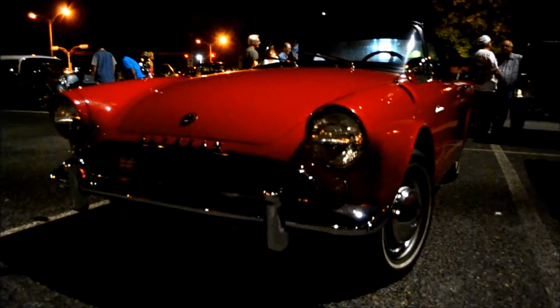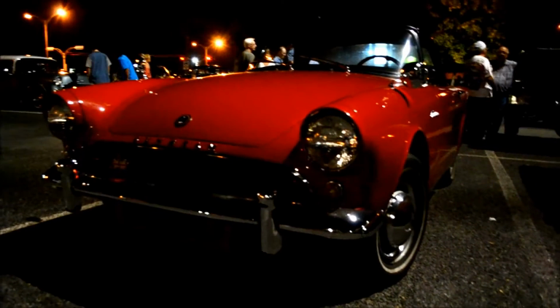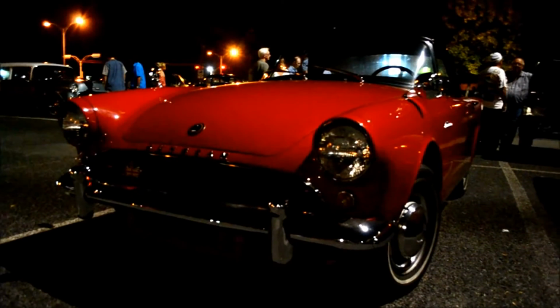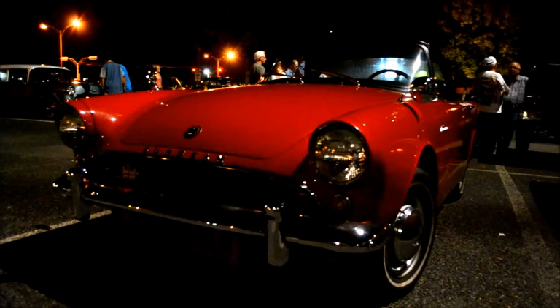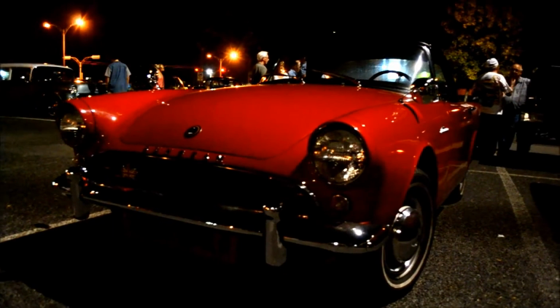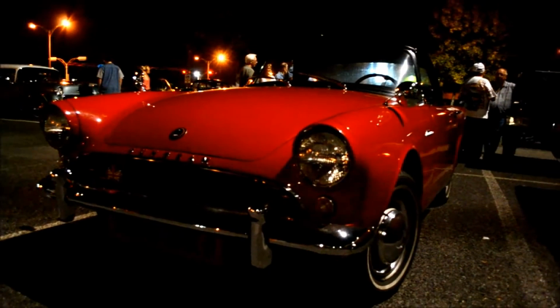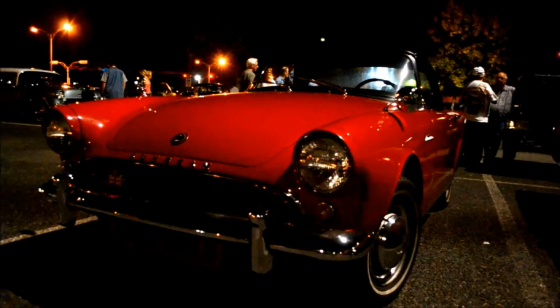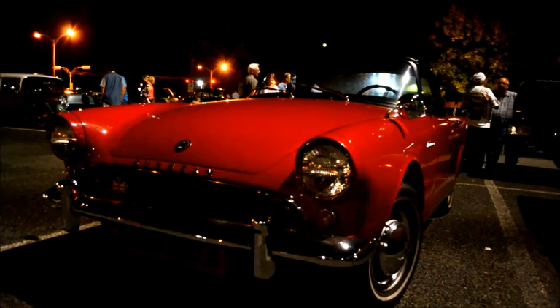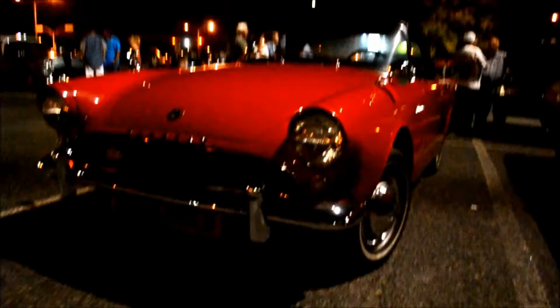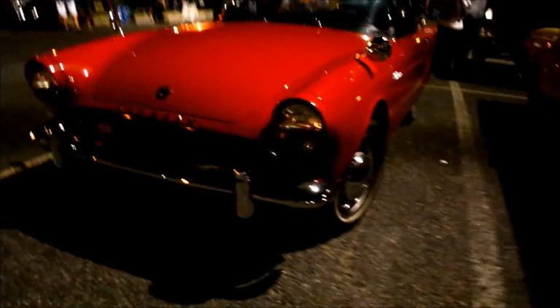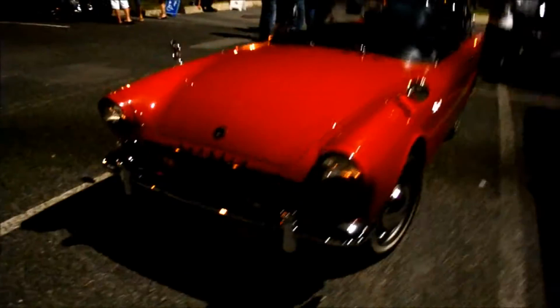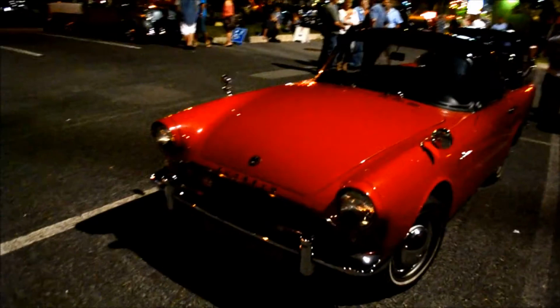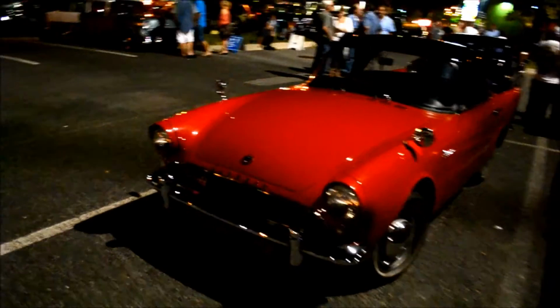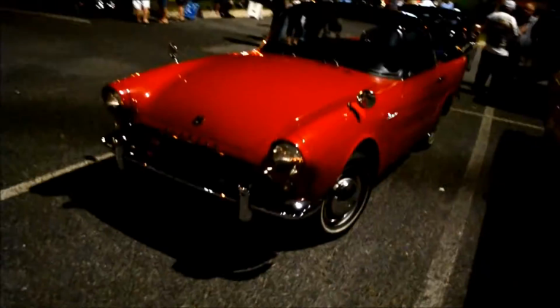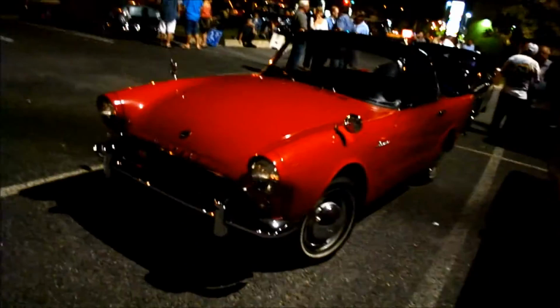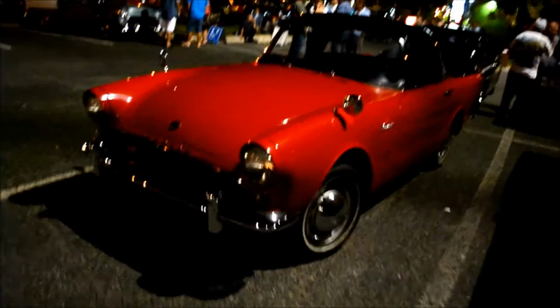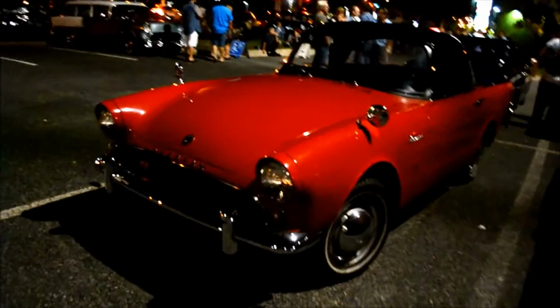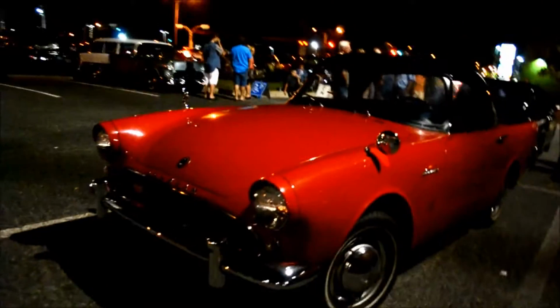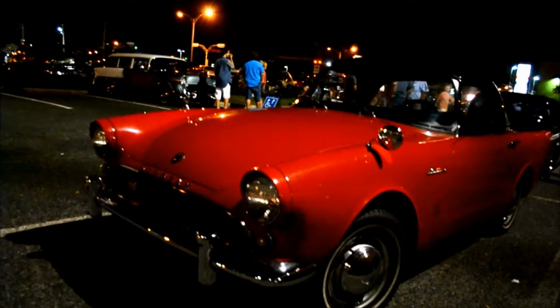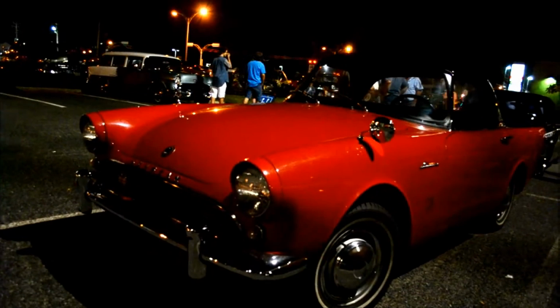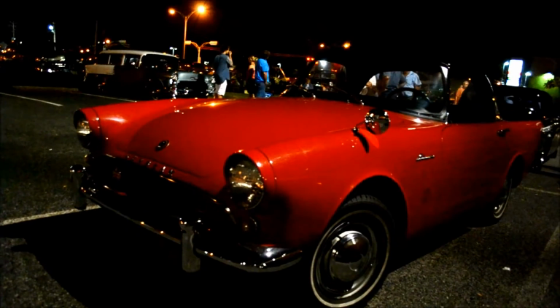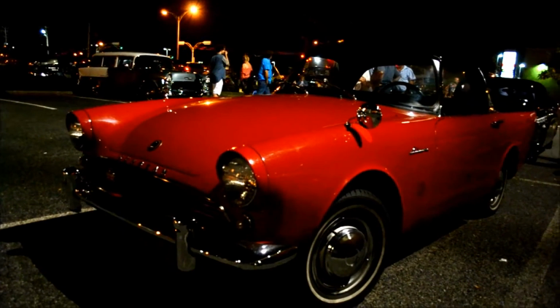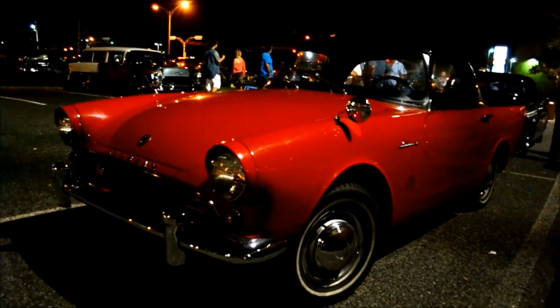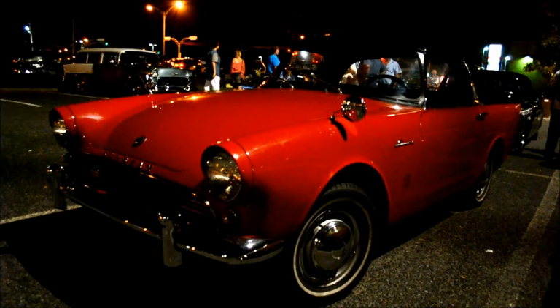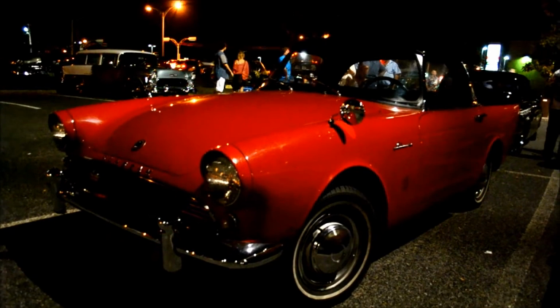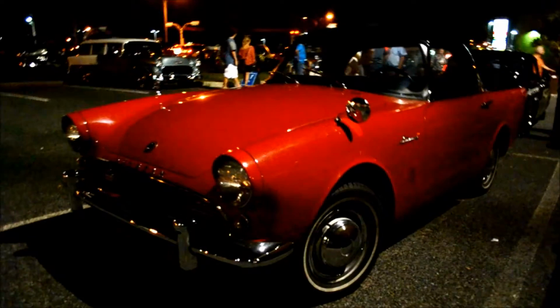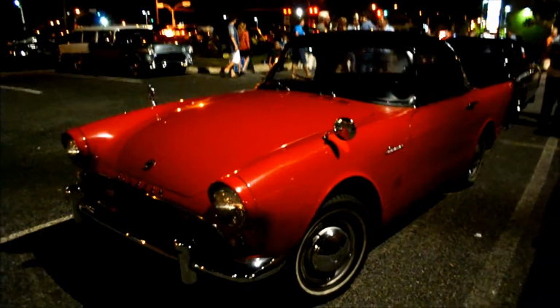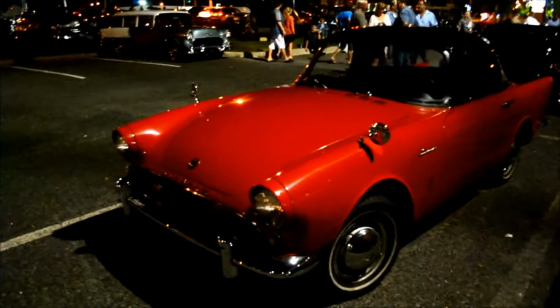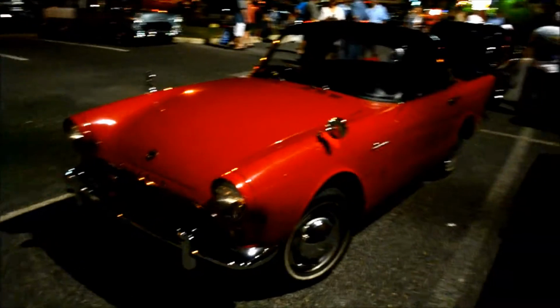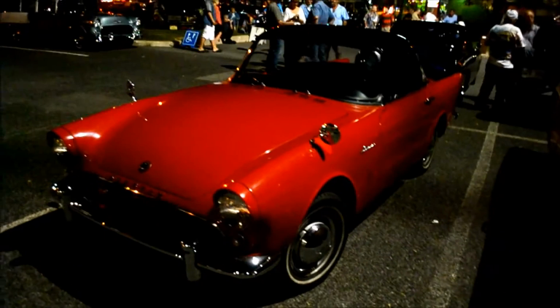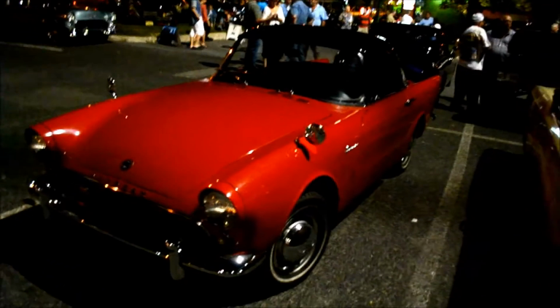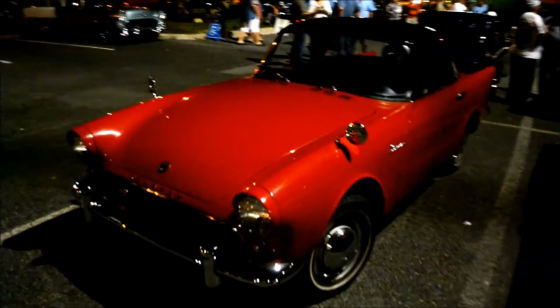Look at this. These are neat little English cars. Sunbeam Alpine. Watch out, Simon. Look how cool that is. It's even got the fender-mounted rearview mirrors. Wow, that's pretty weird, actually.